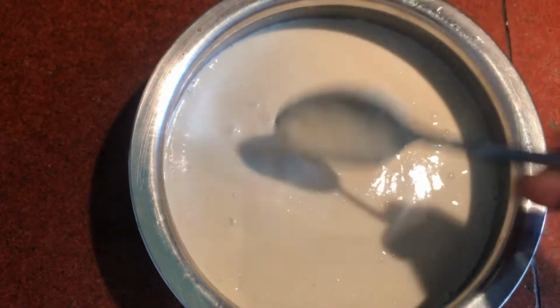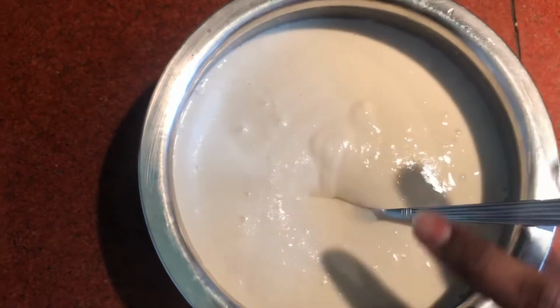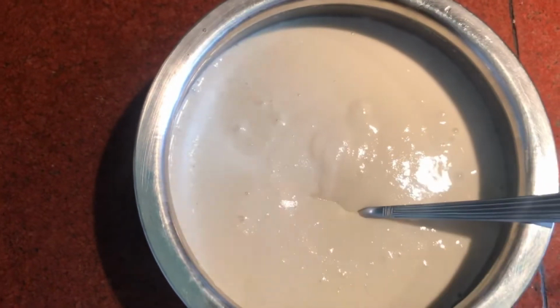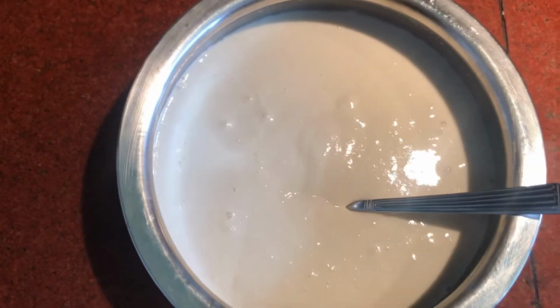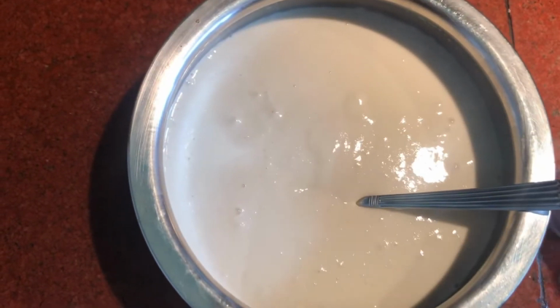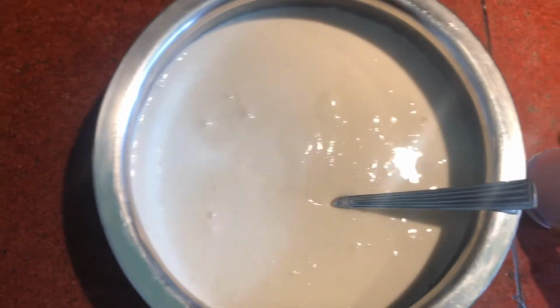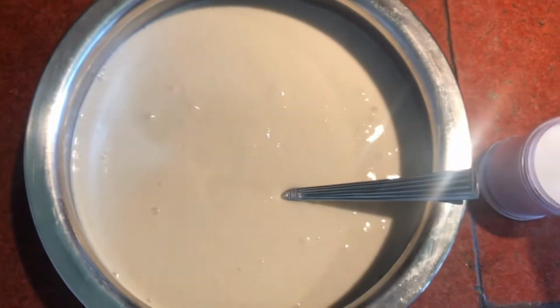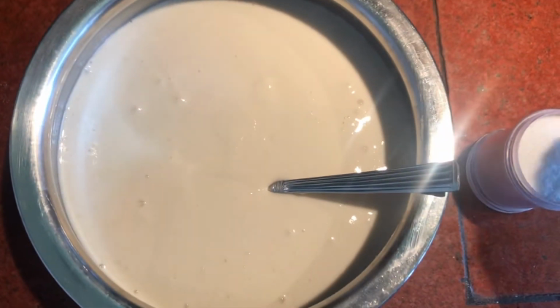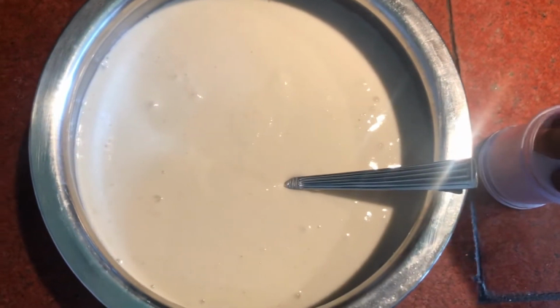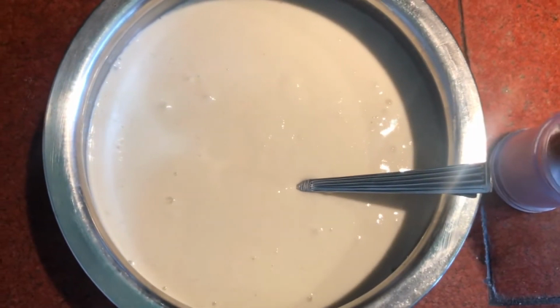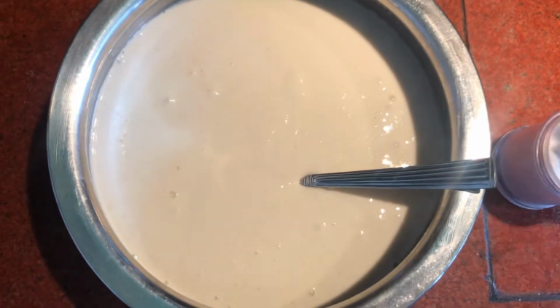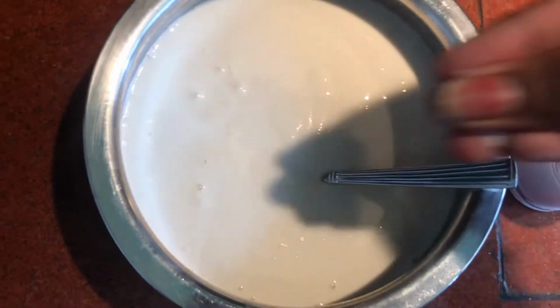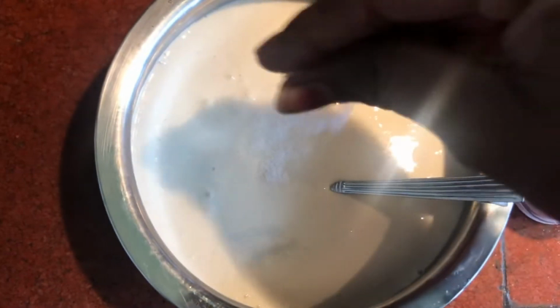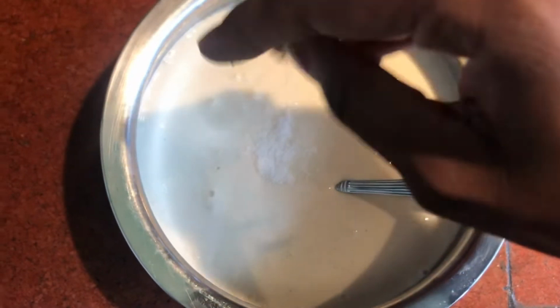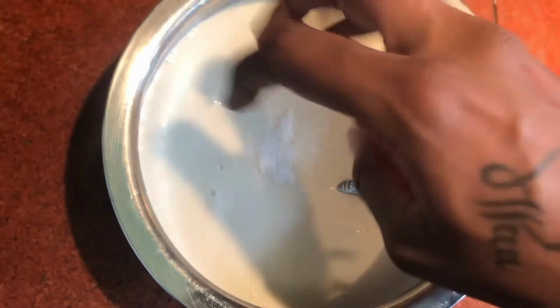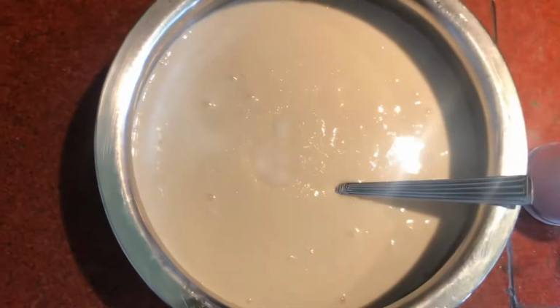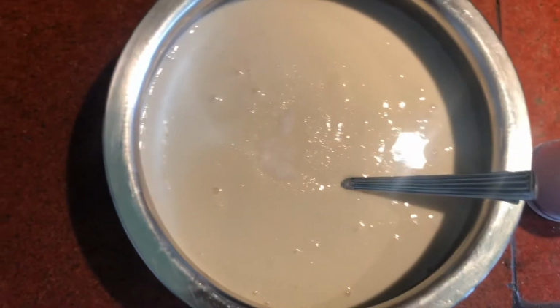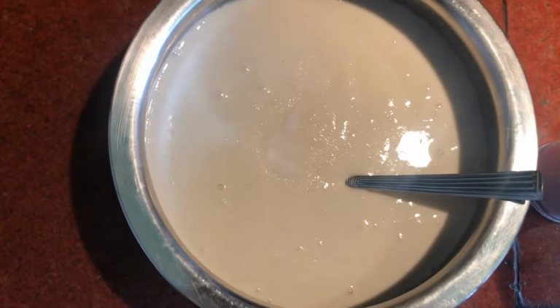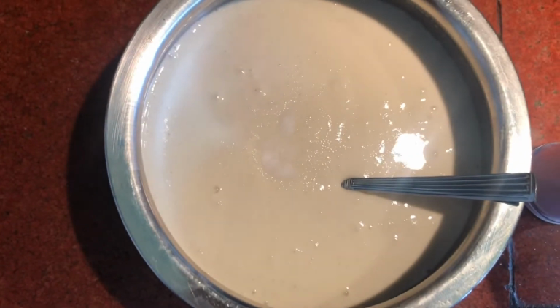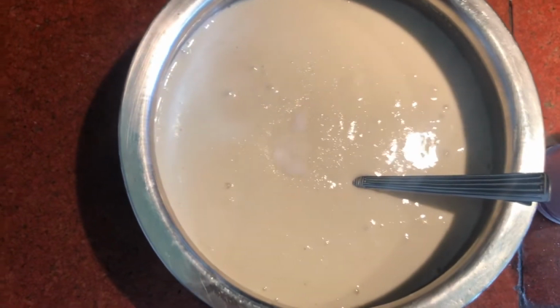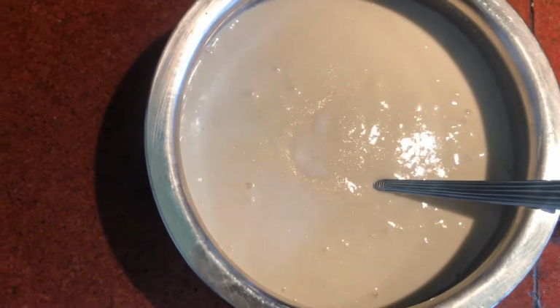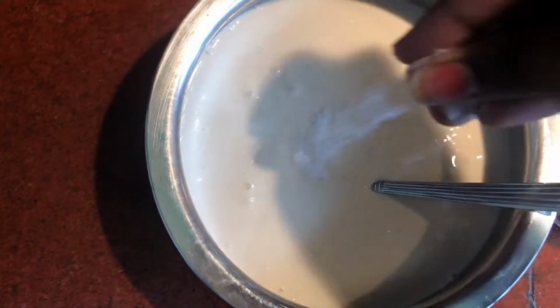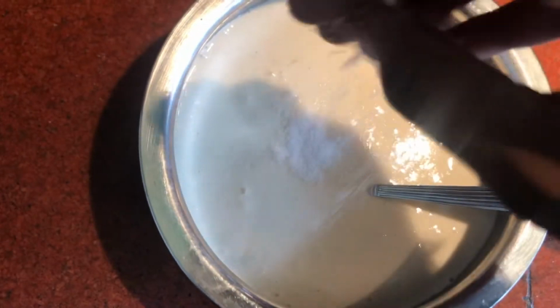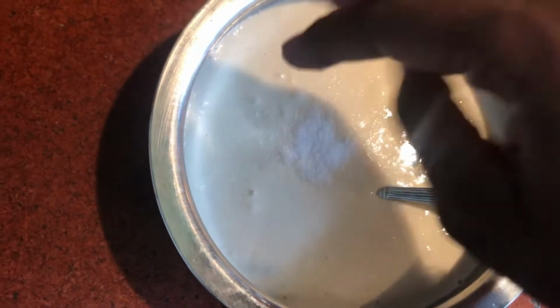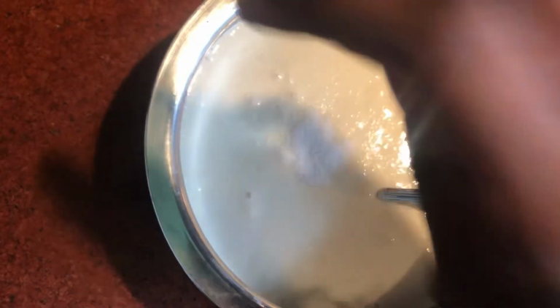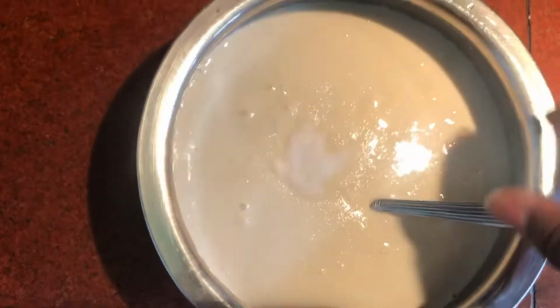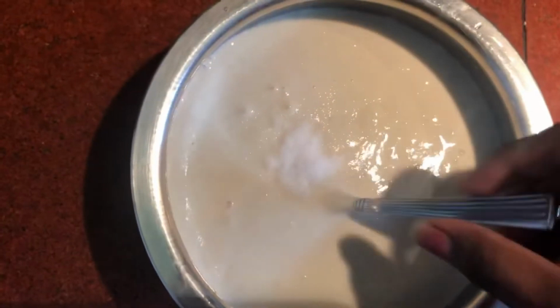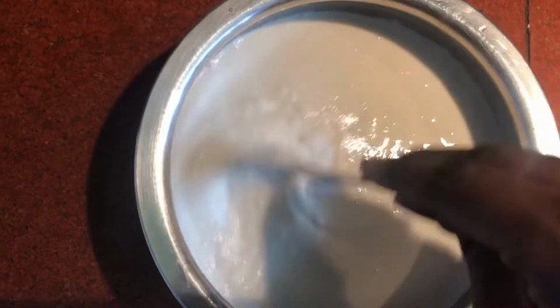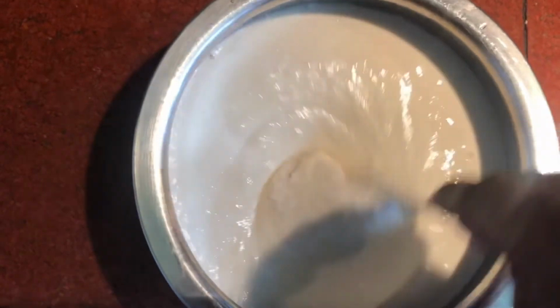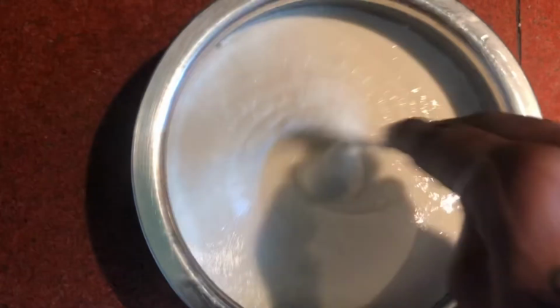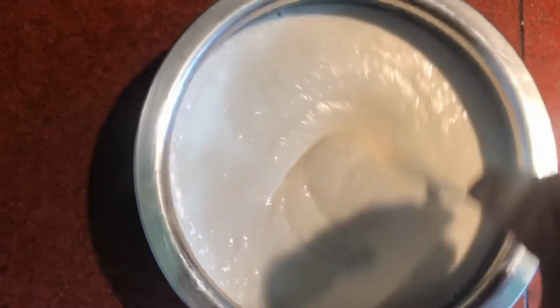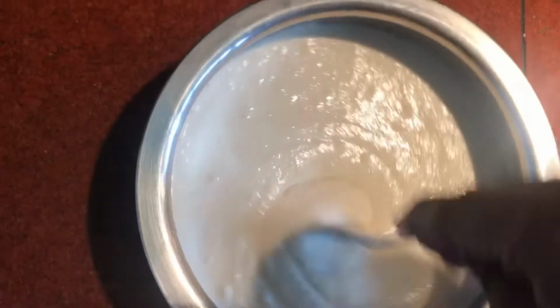I will prepare the paste in the morning.